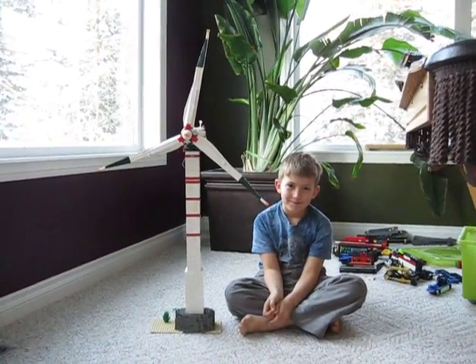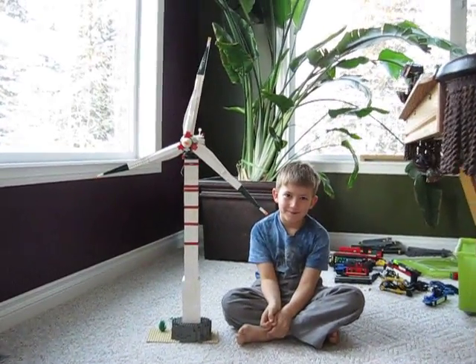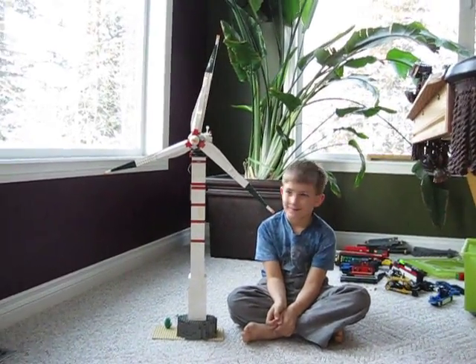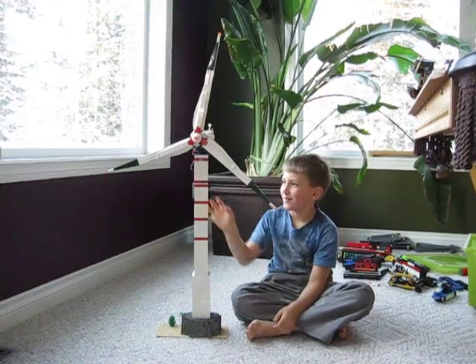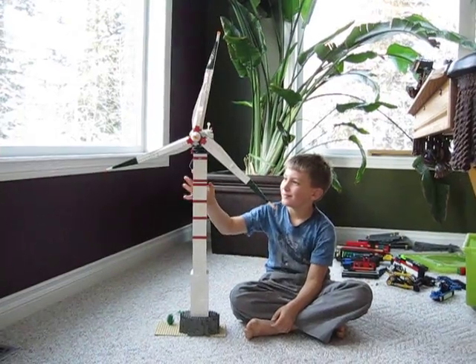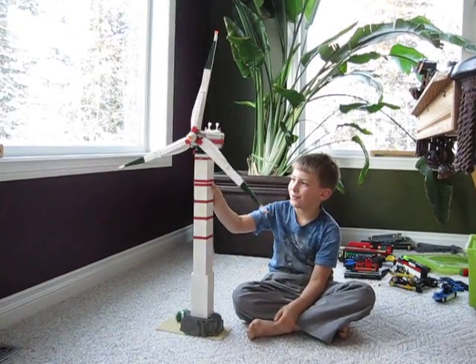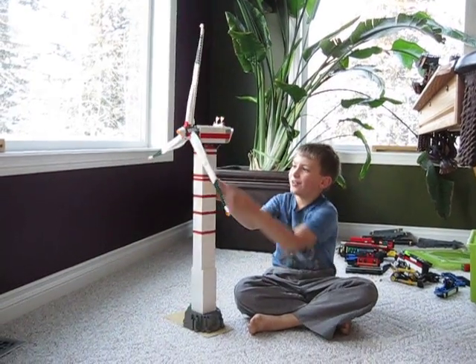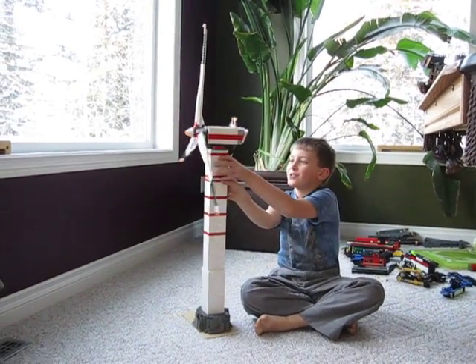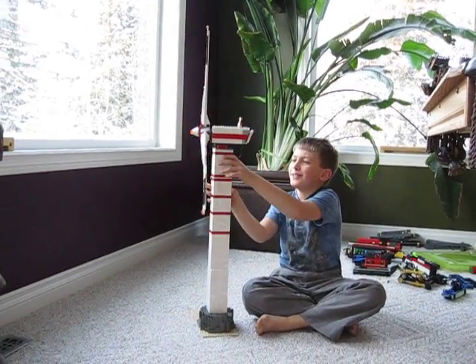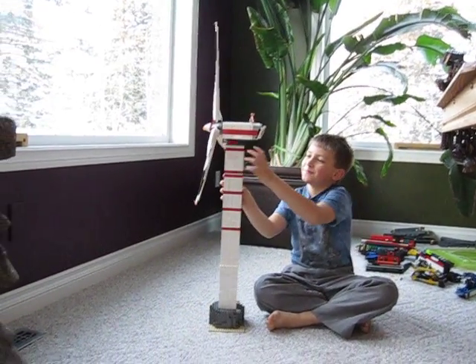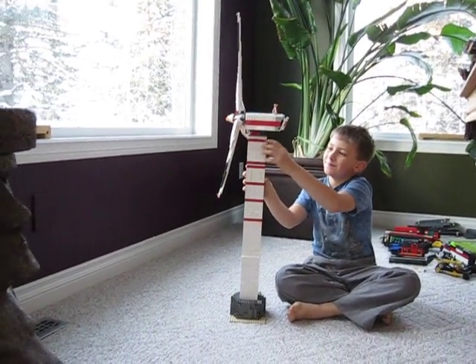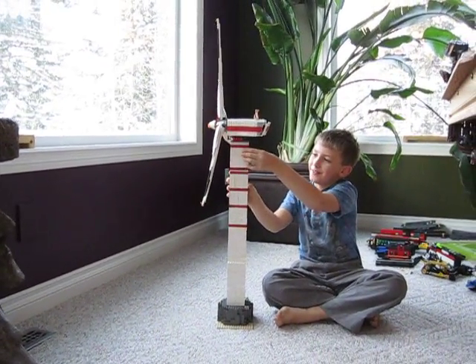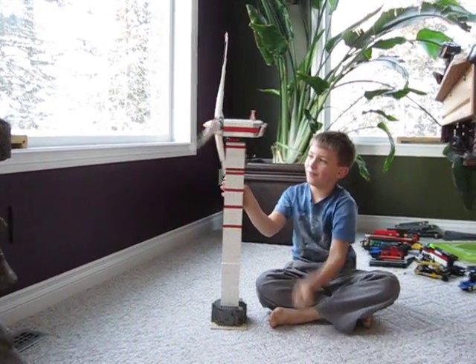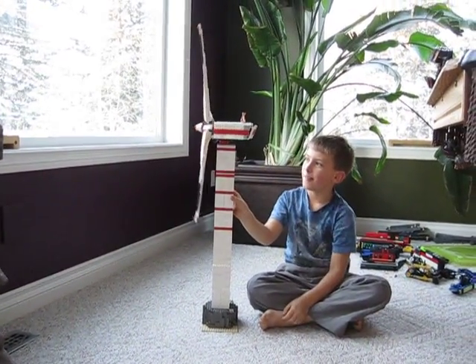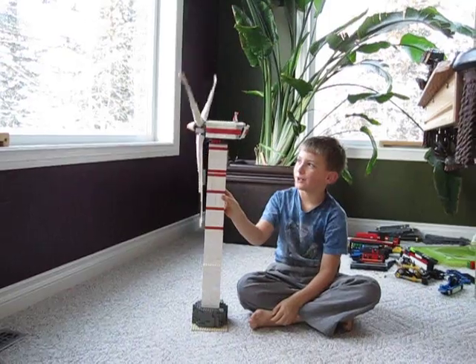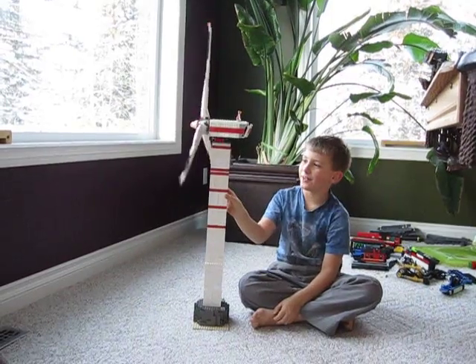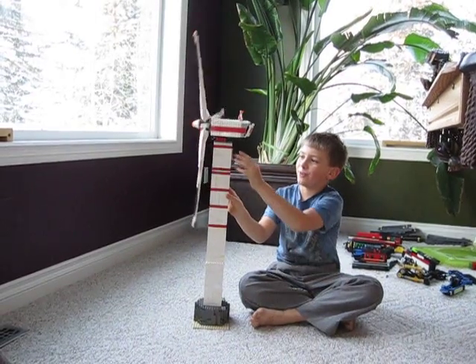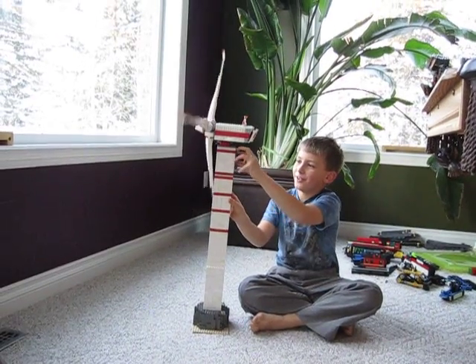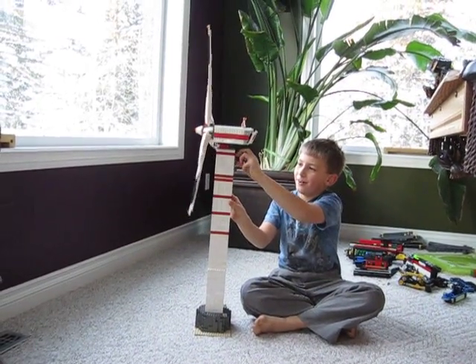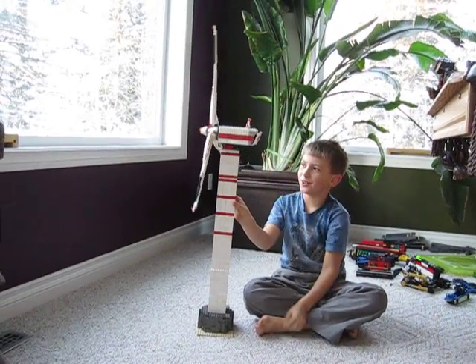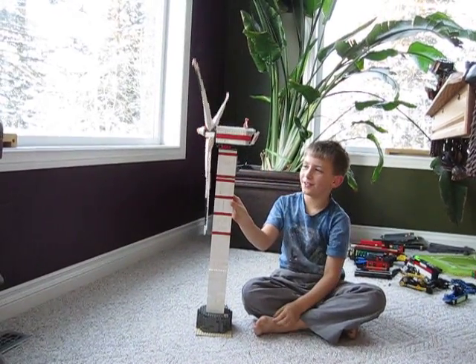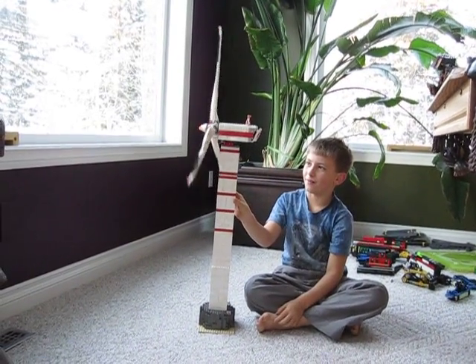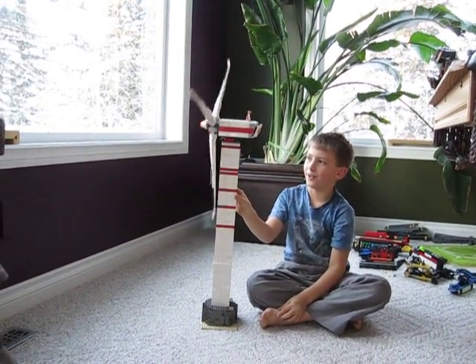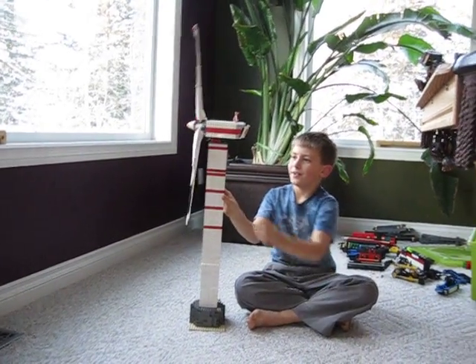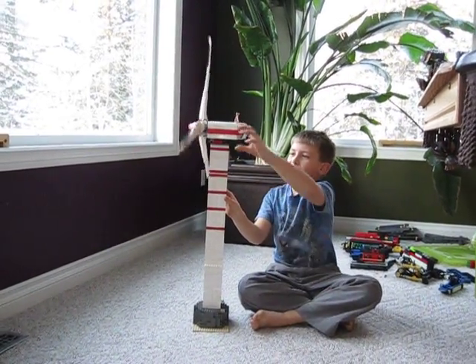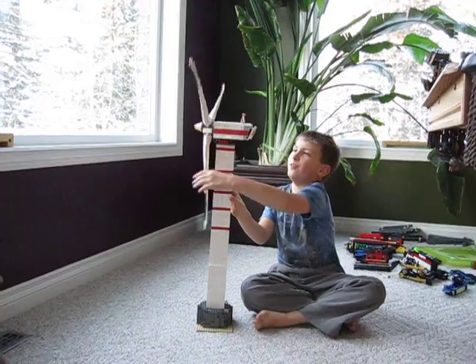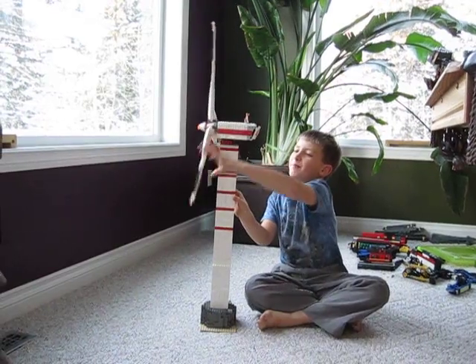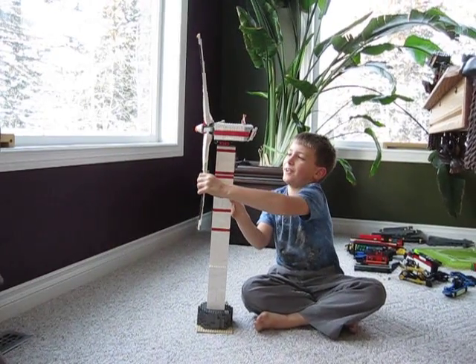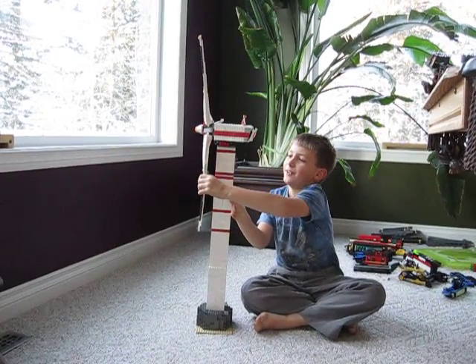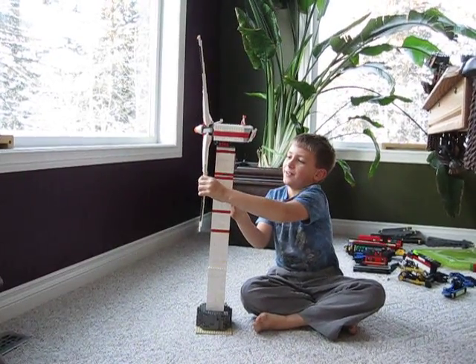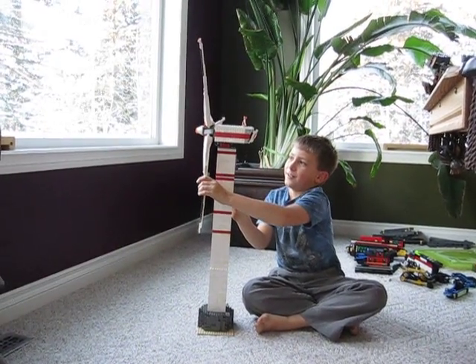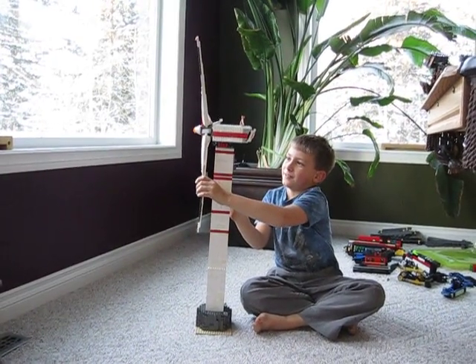How does it work? You turn this switch down and there it goes. Up will turn it the other way. And if you hold the blade, the motor still goes.